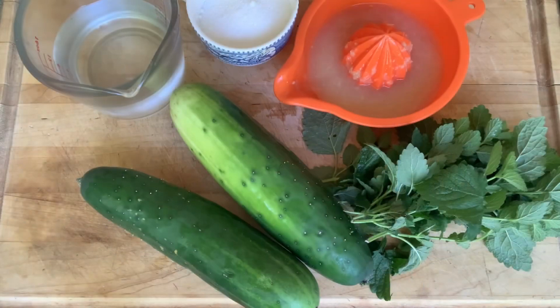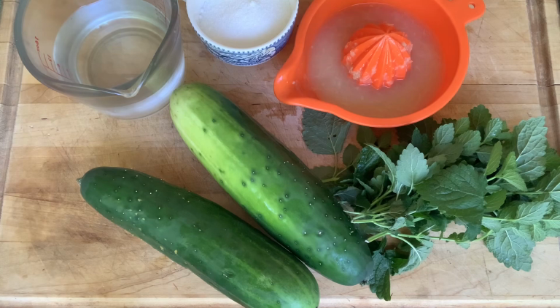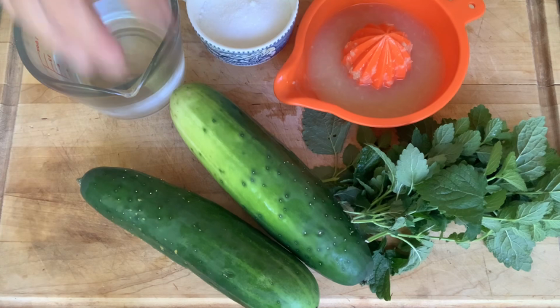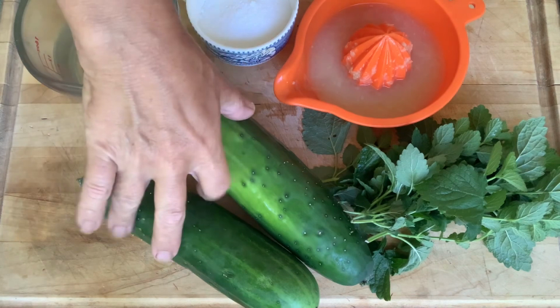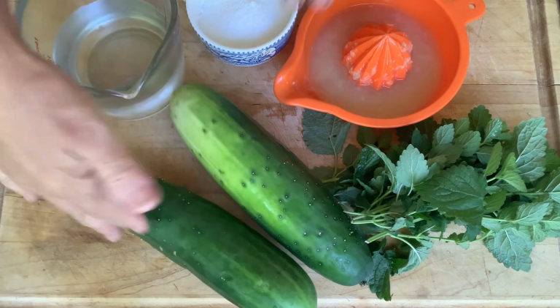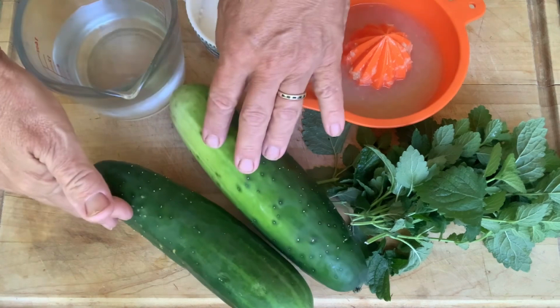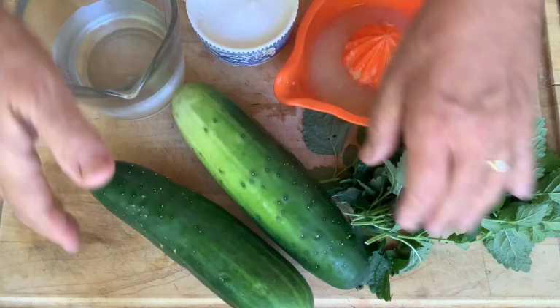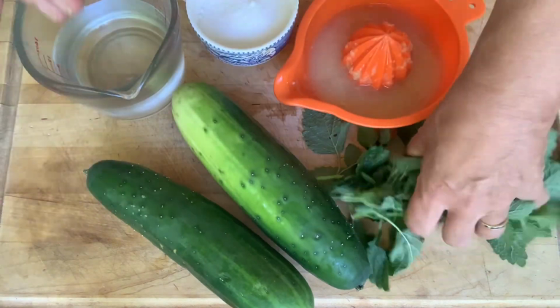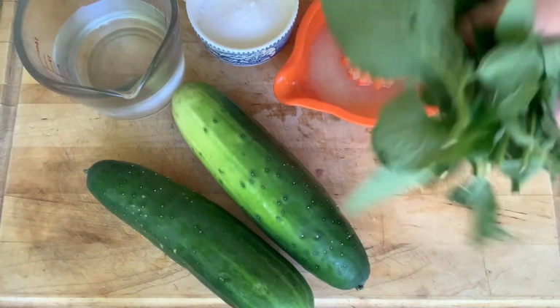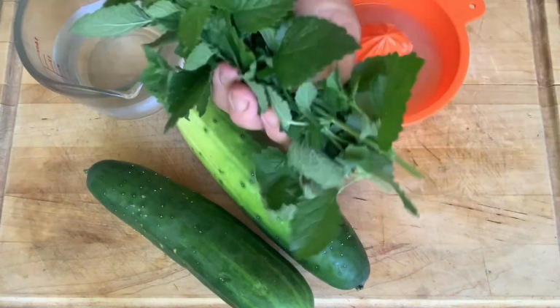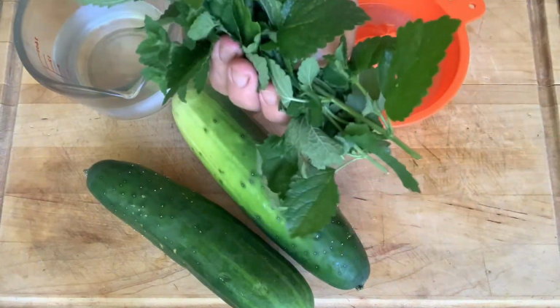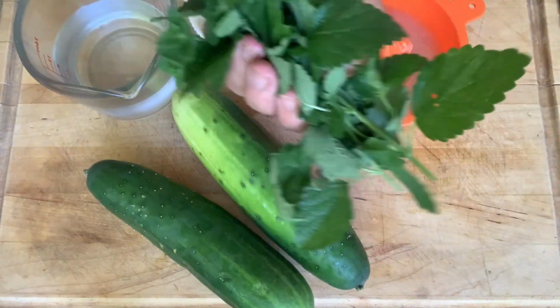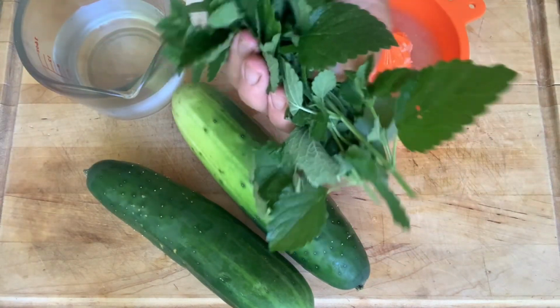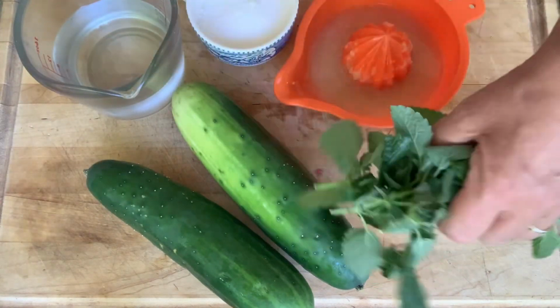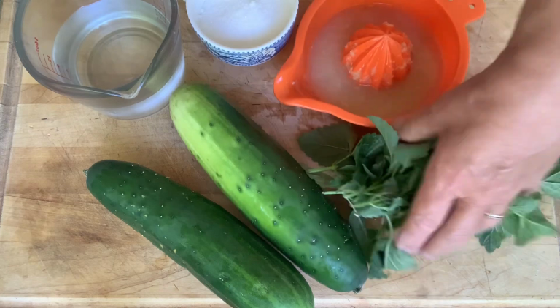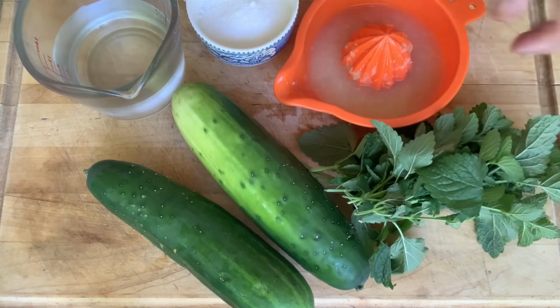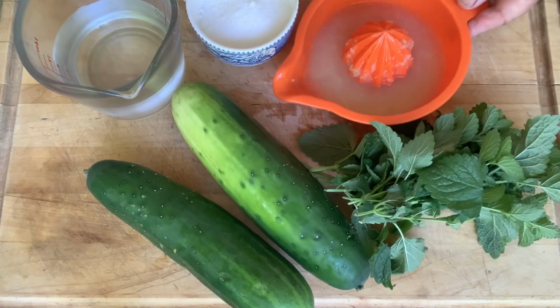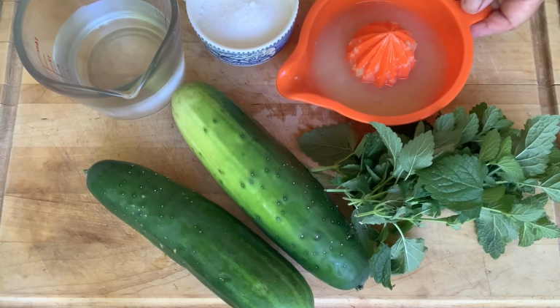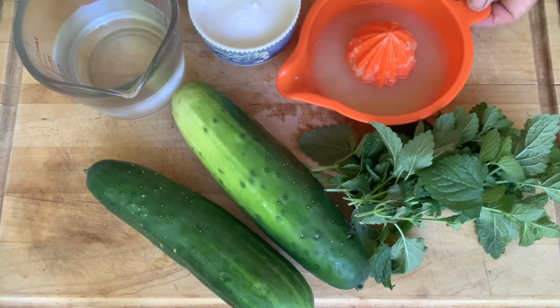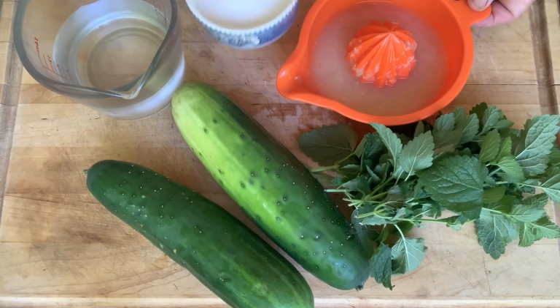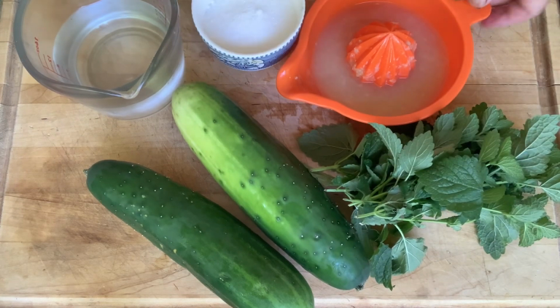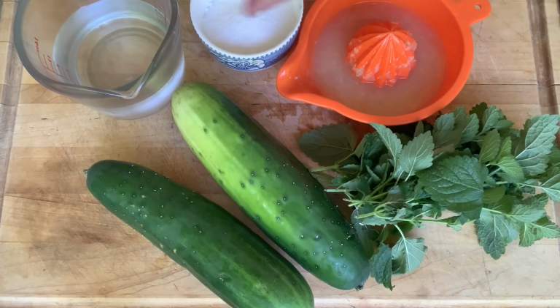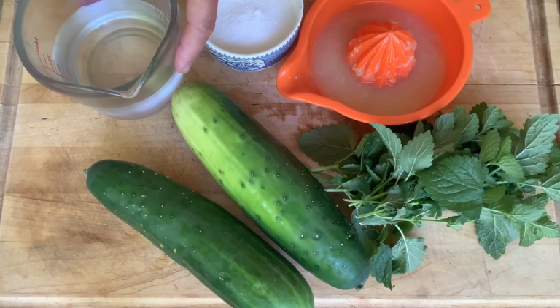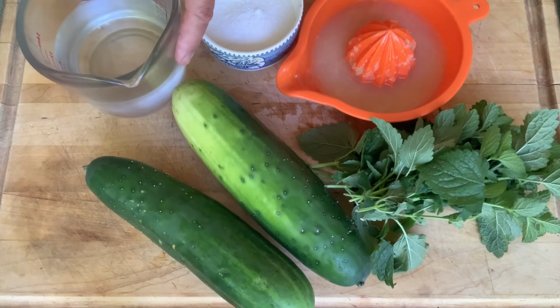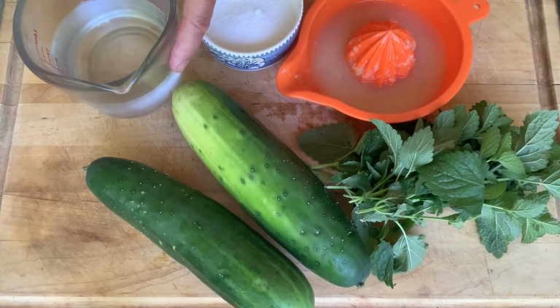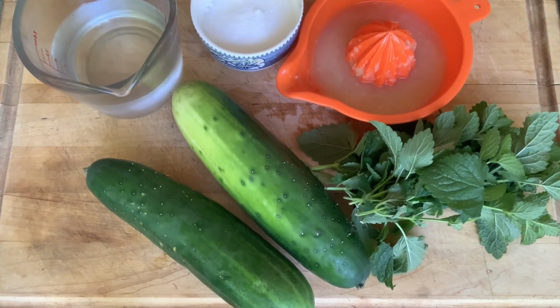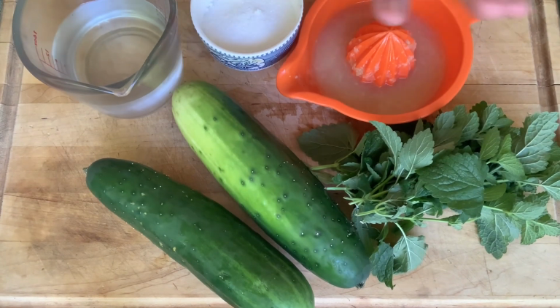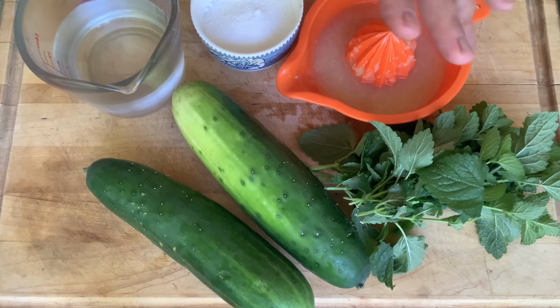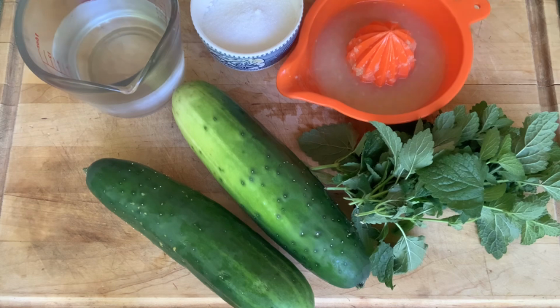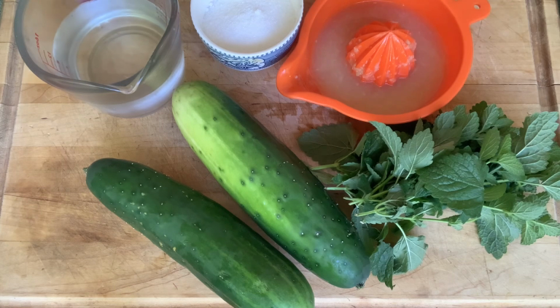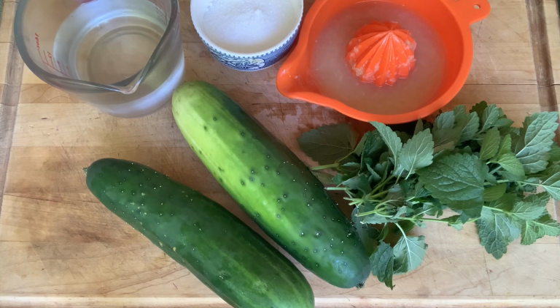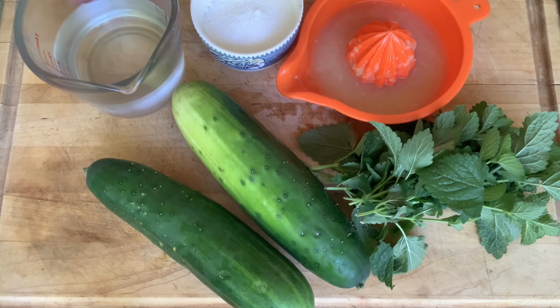For this recipe, you need about two good-sized cucumbers, a good fistful of lemon balm, half a cup of lime juice, half a cup of sugar, and about one and a quarter to one and a half cups of water.